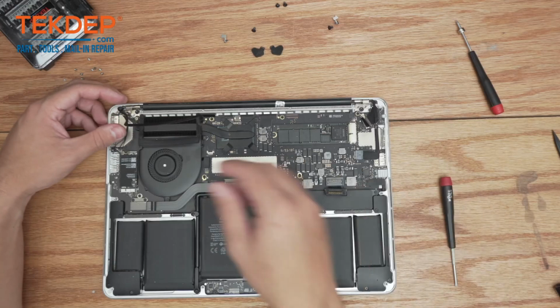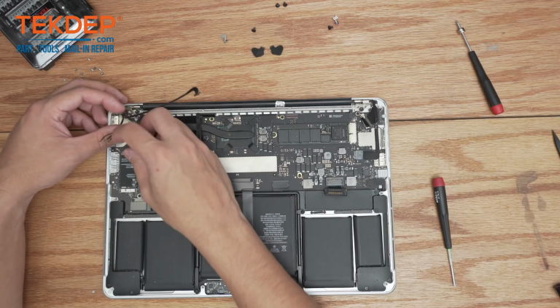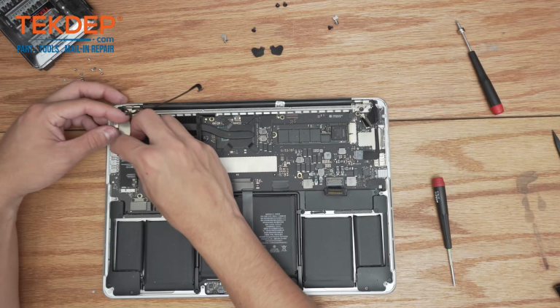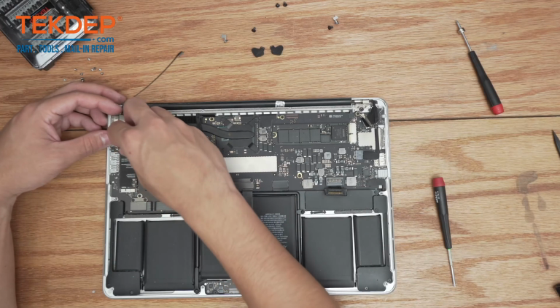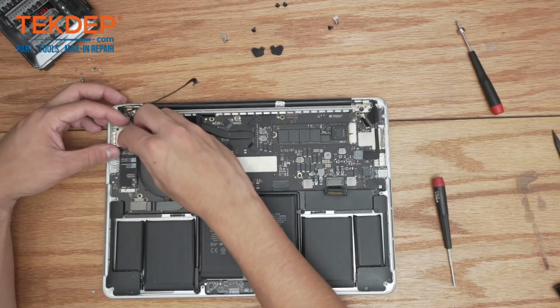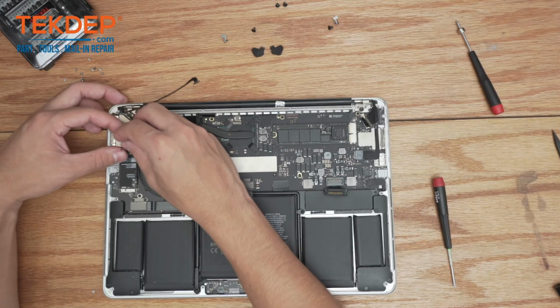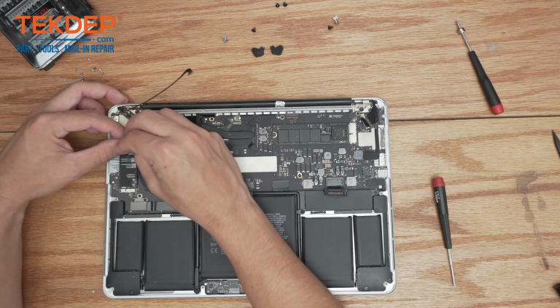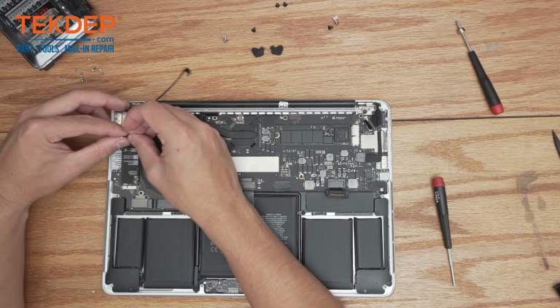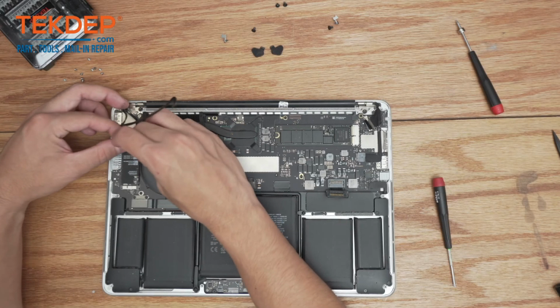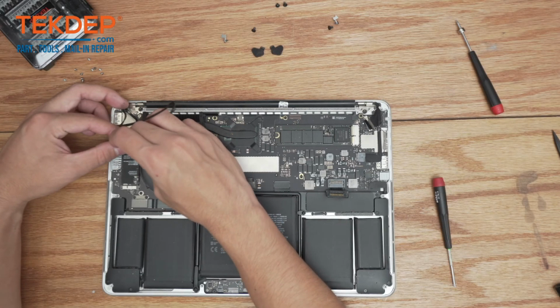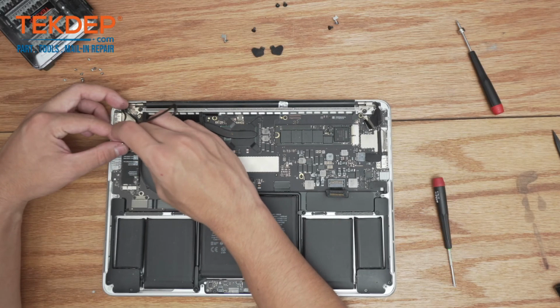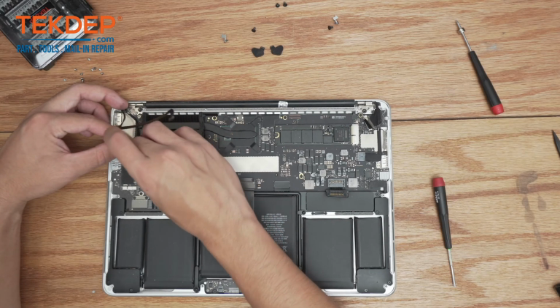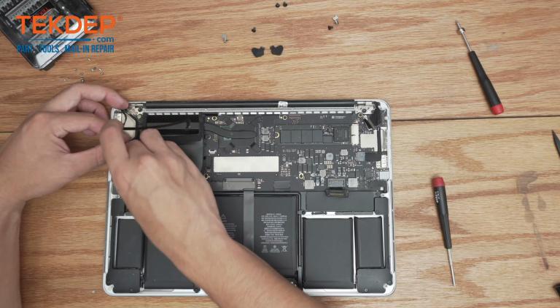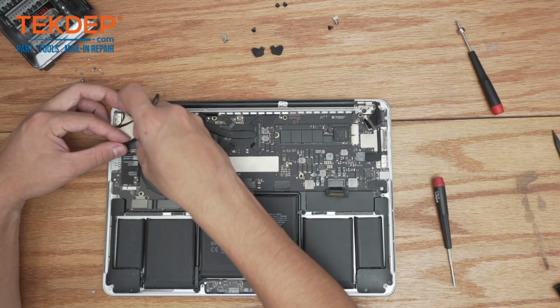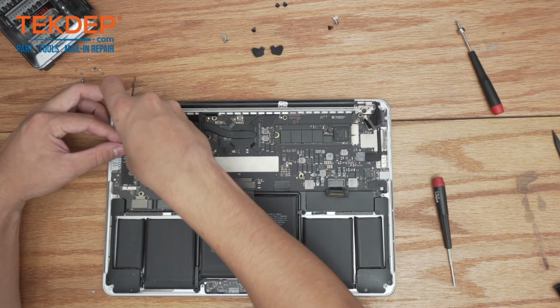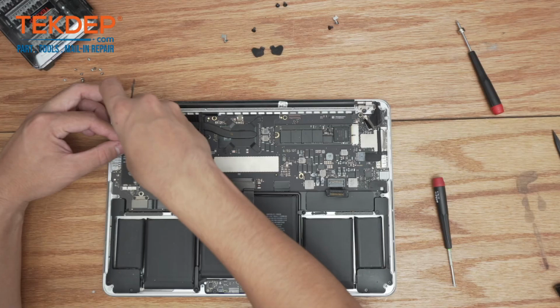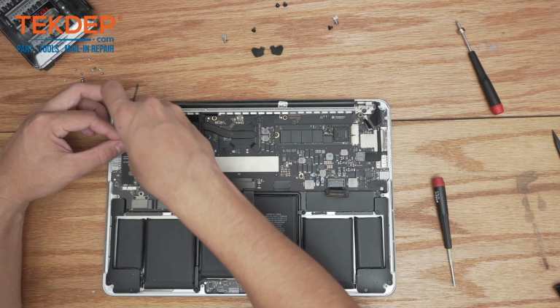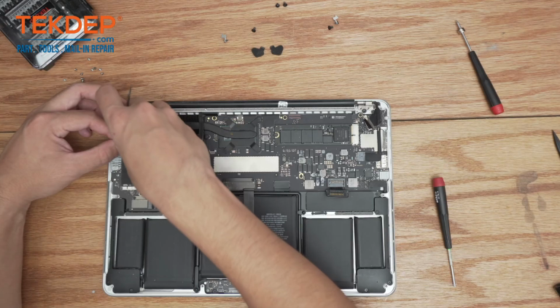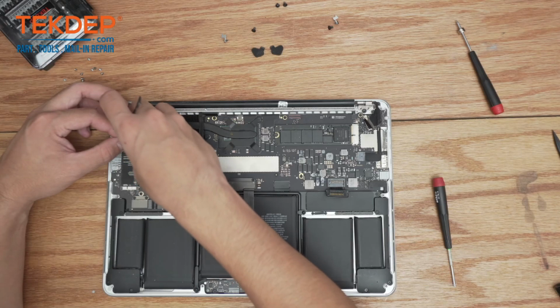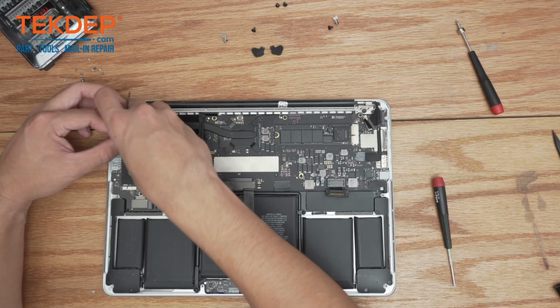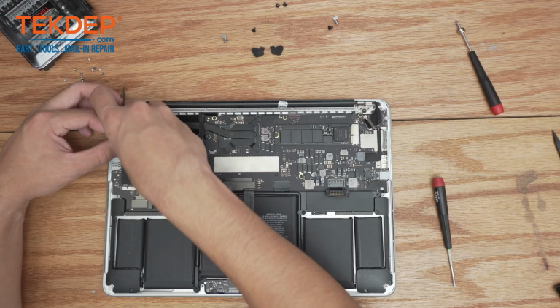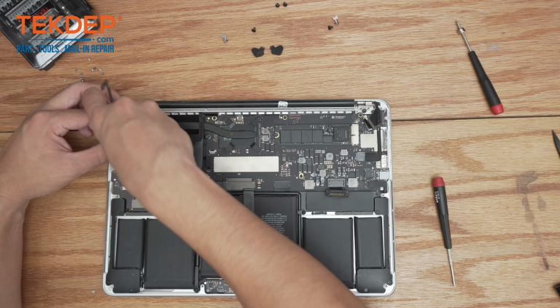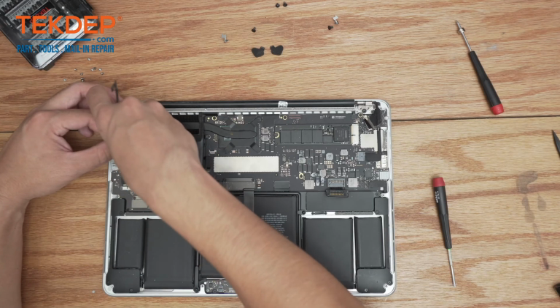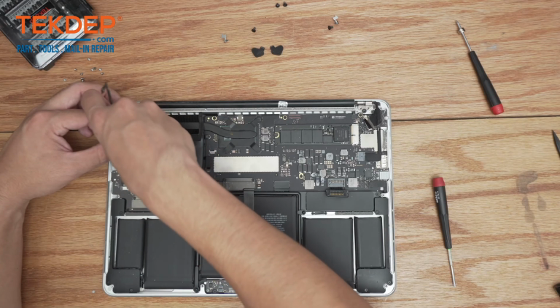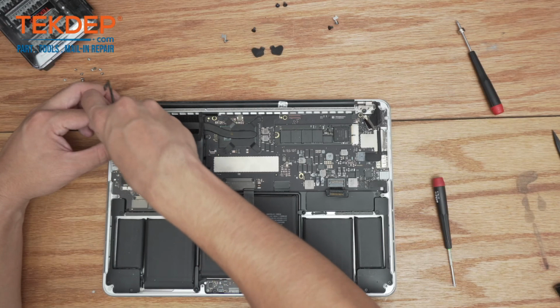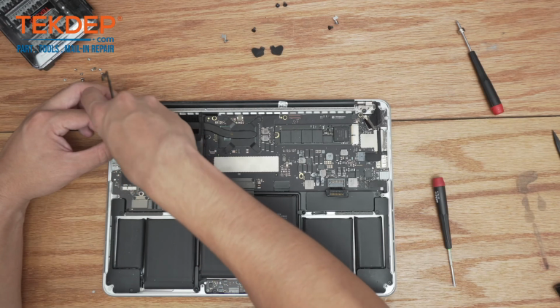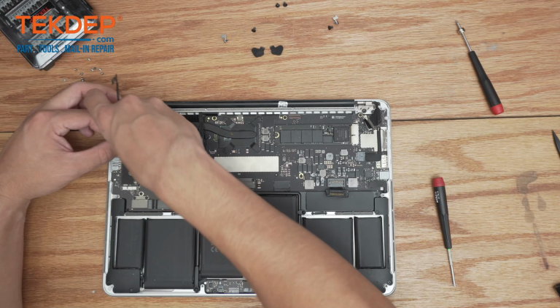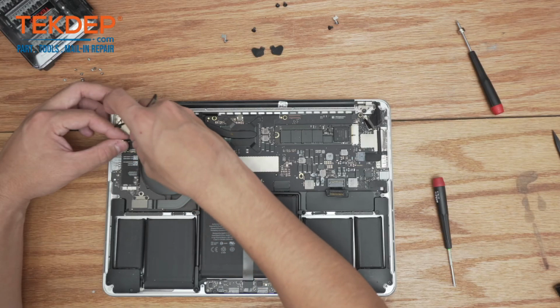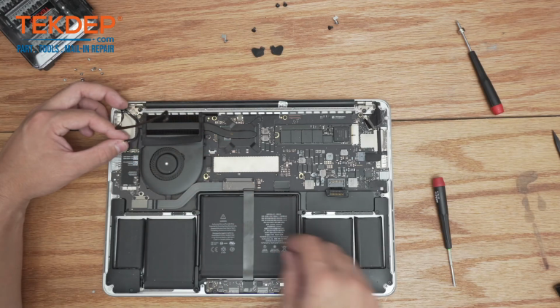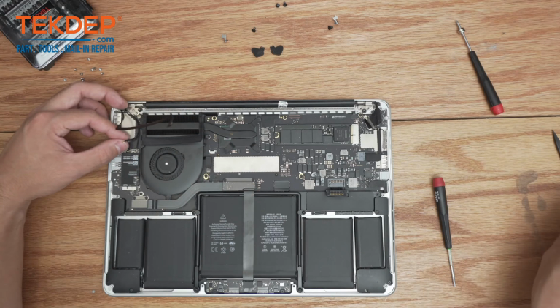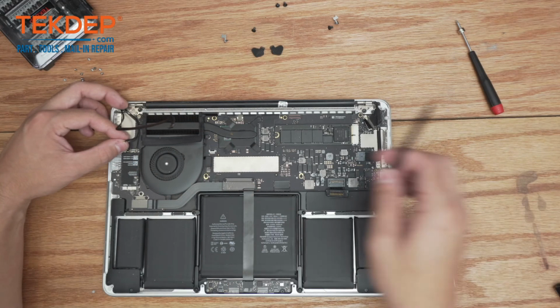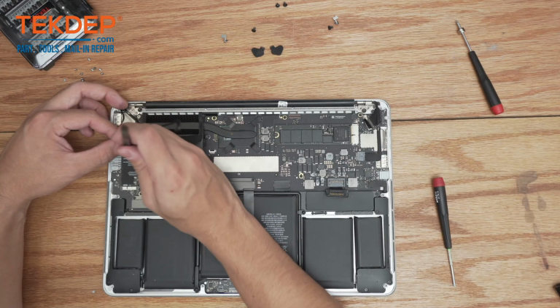Before we do any more screws, I'm going to first plug in the Wi-Fi antennas. I'm going to start inside and work my way outward. You can go any way you find easiest — I've done this a lot and found inside-out is typically the easiest way for me.